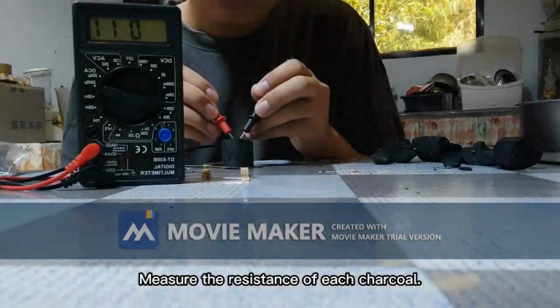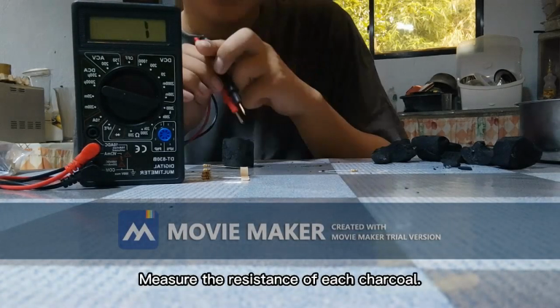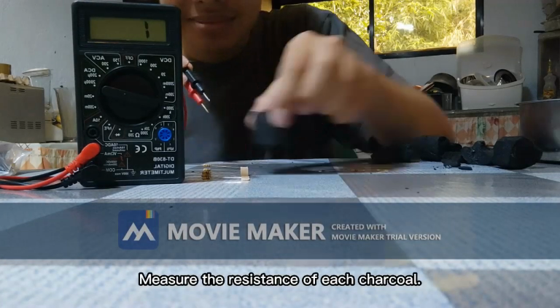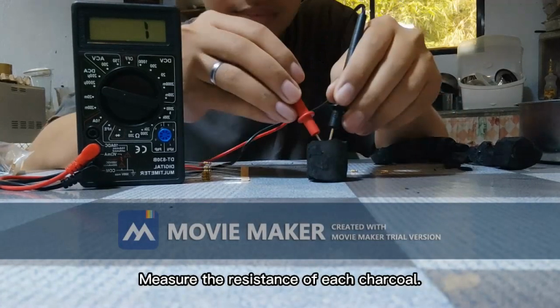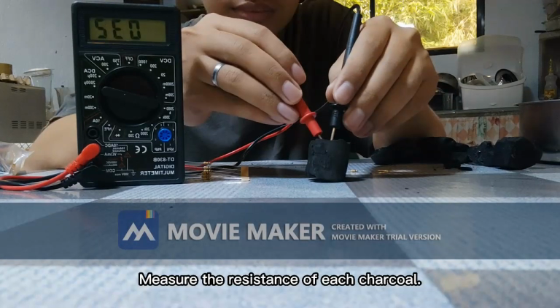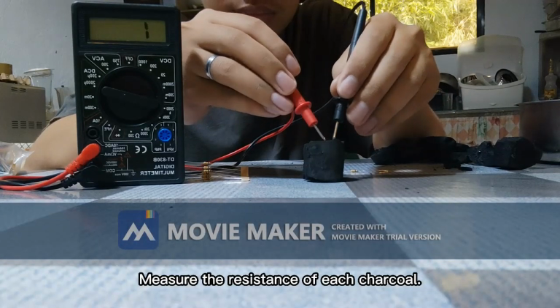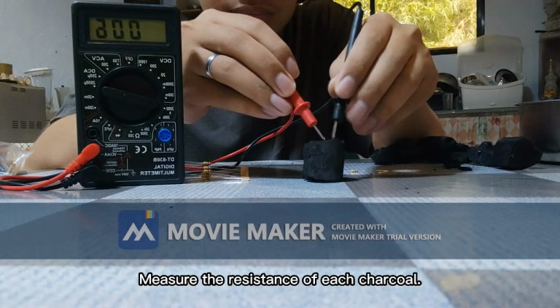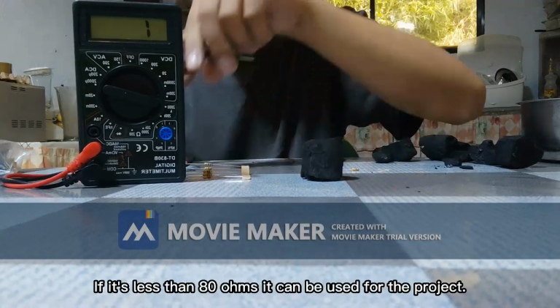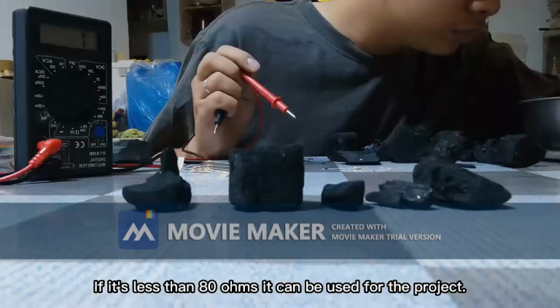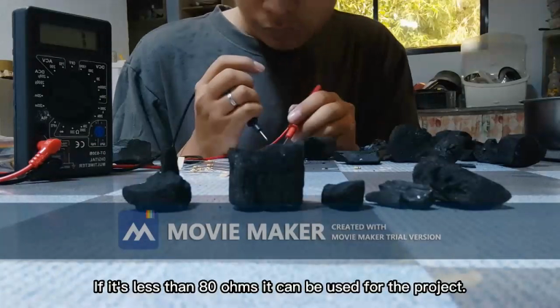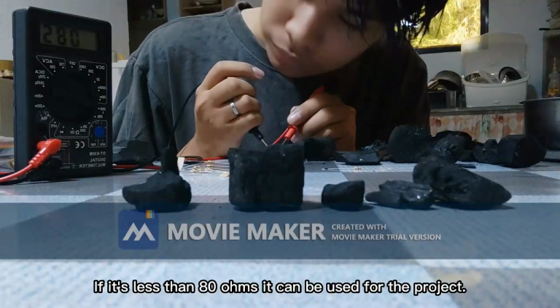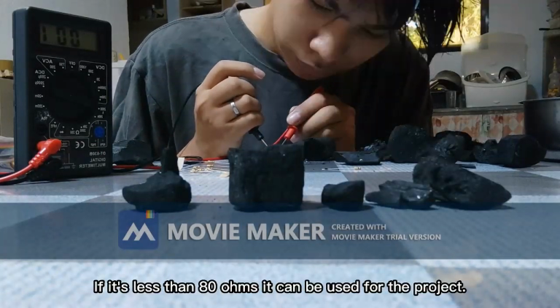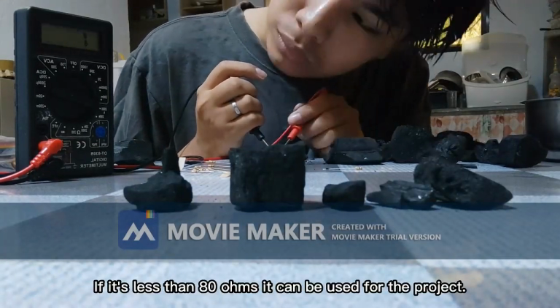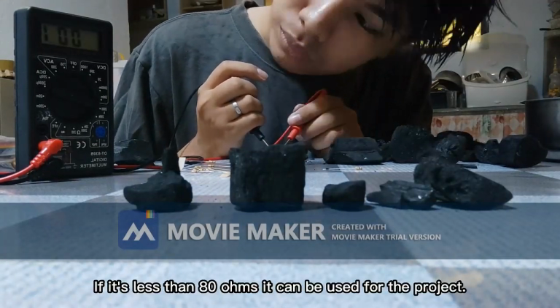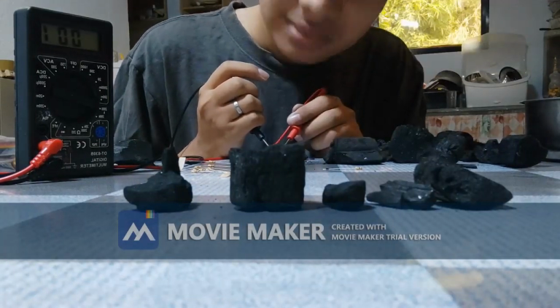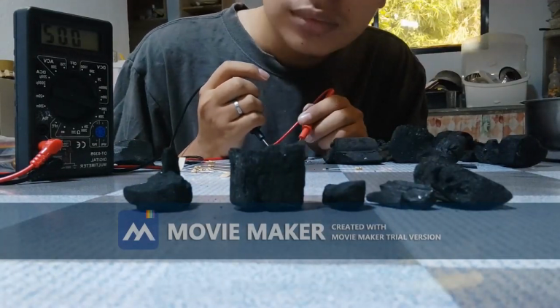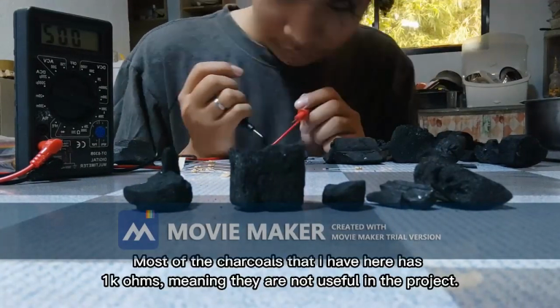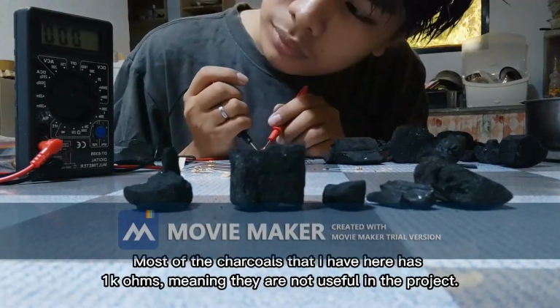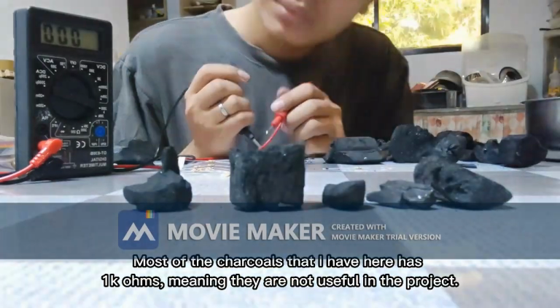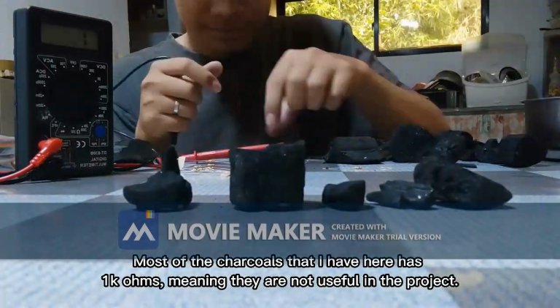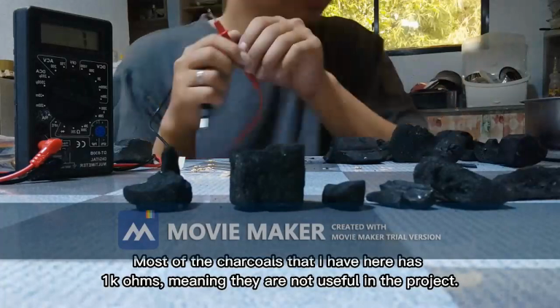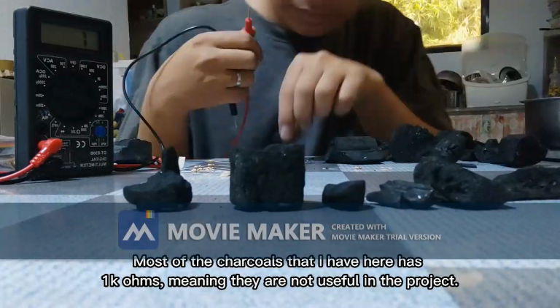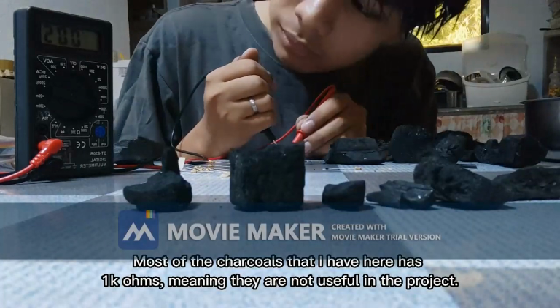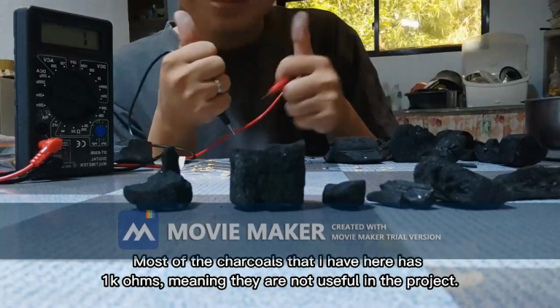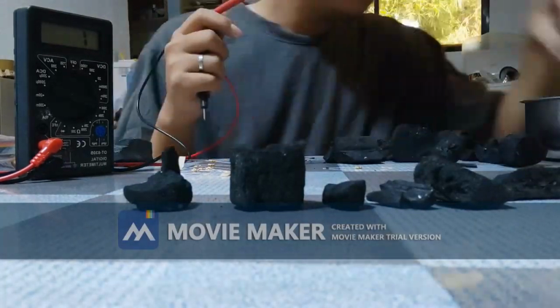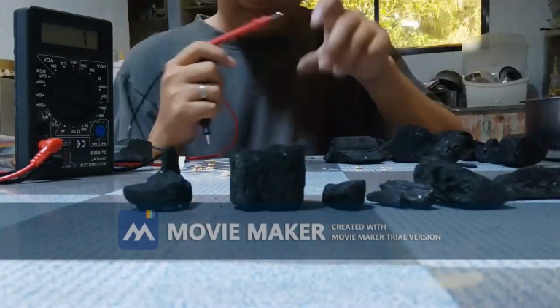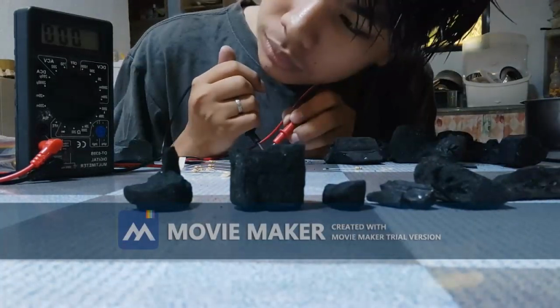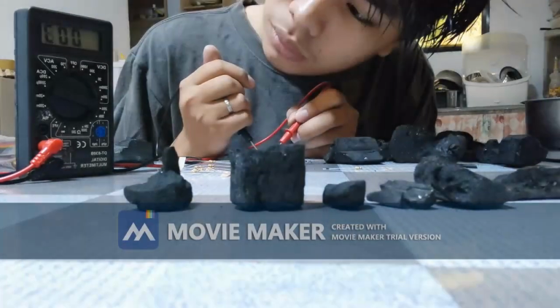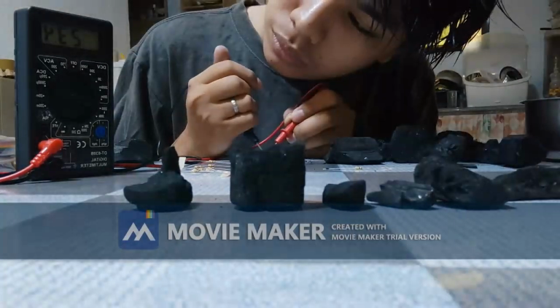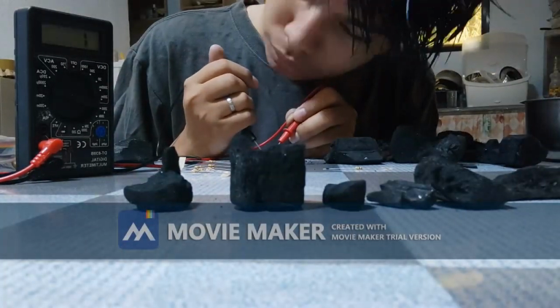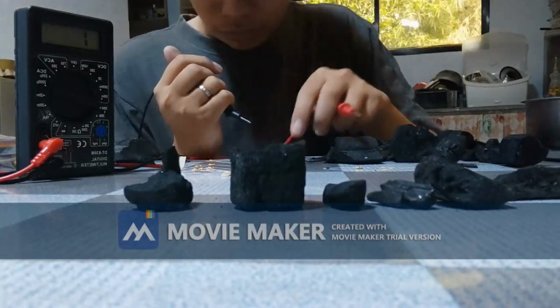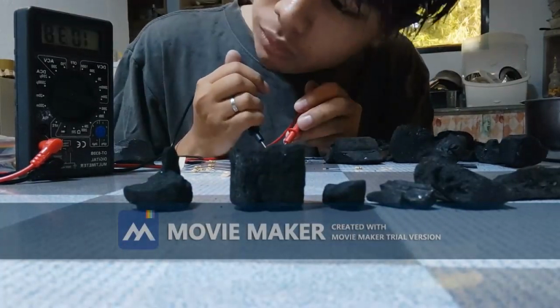Measure the resistance of each charcoal. If it's less than 80 ohms, it can be used for the project. Most of the charcoals here have 1k ohms, so they are not useful in the project.